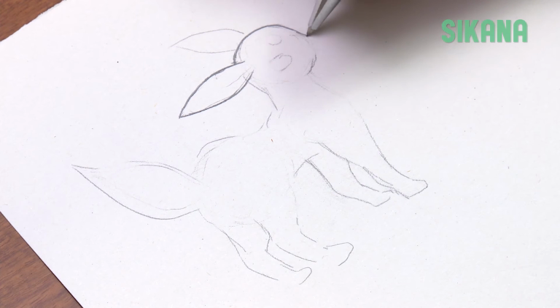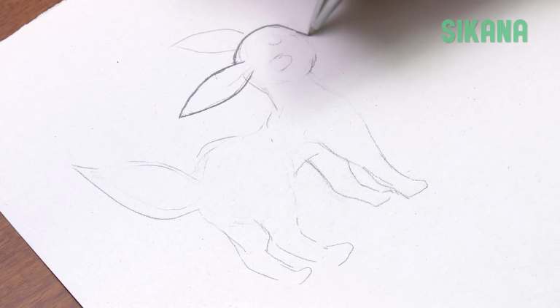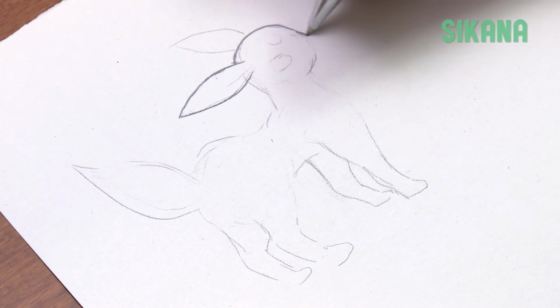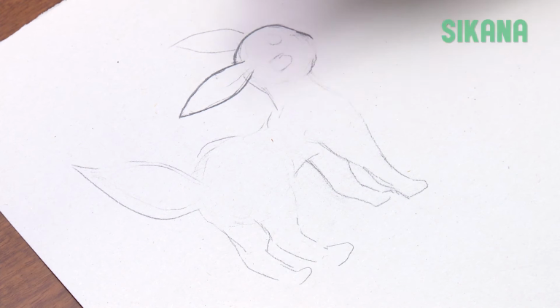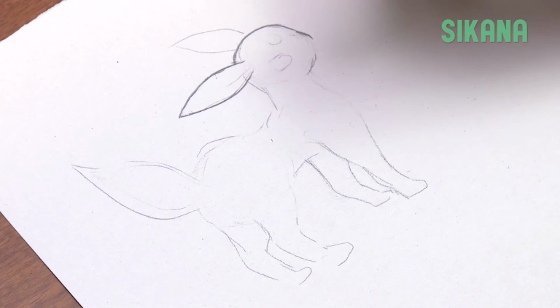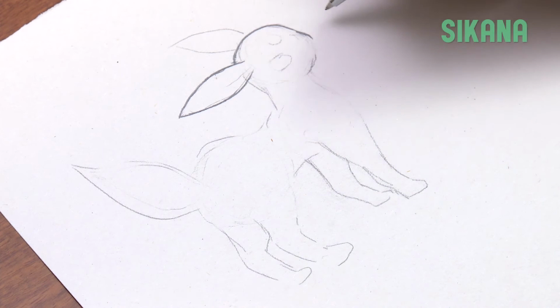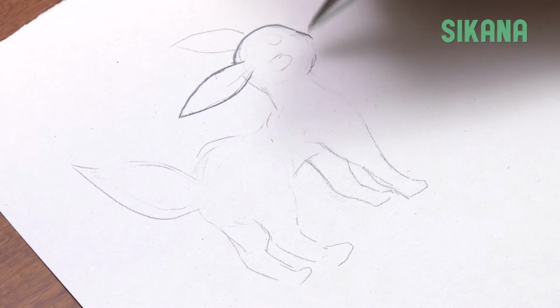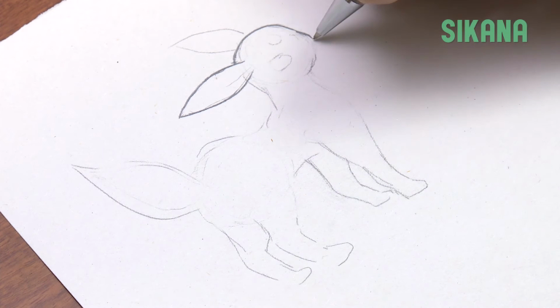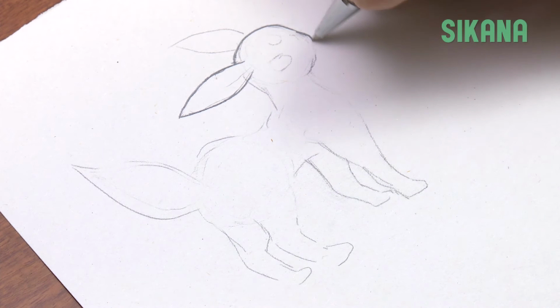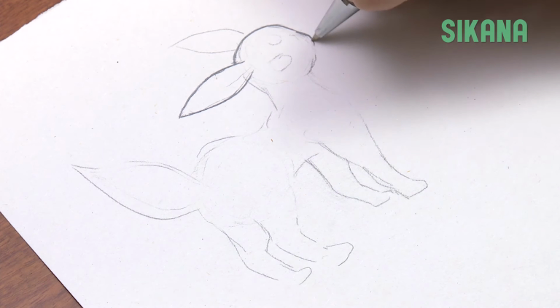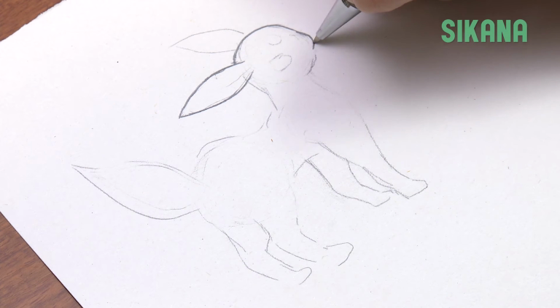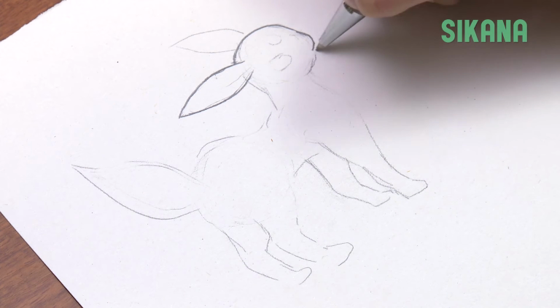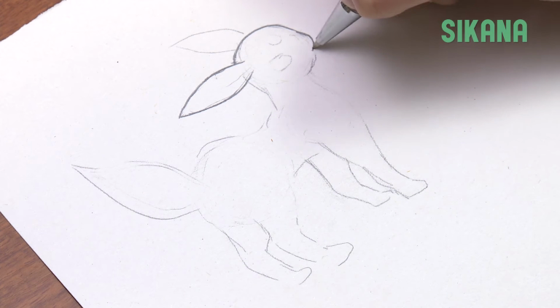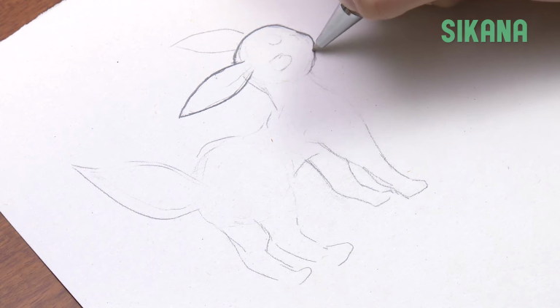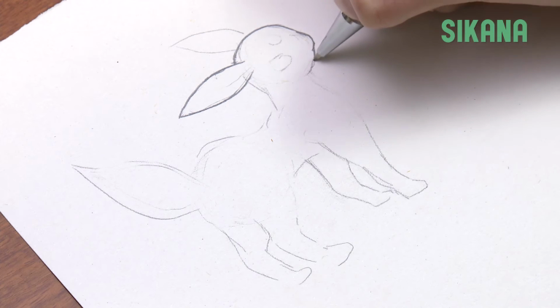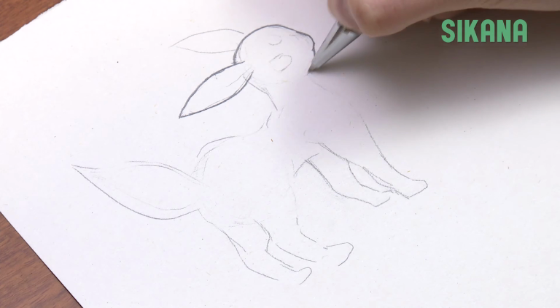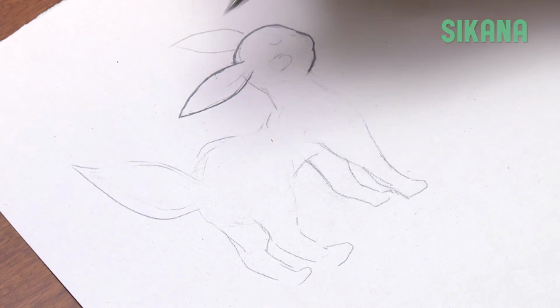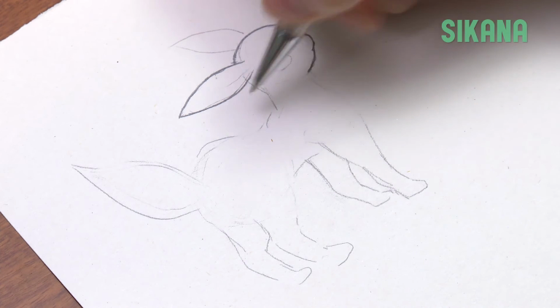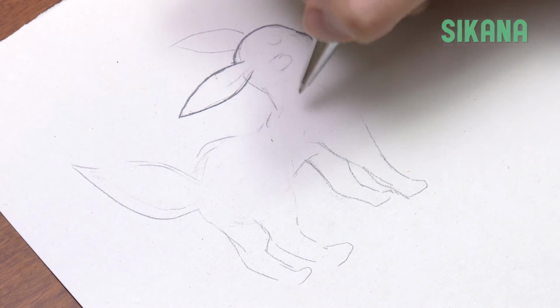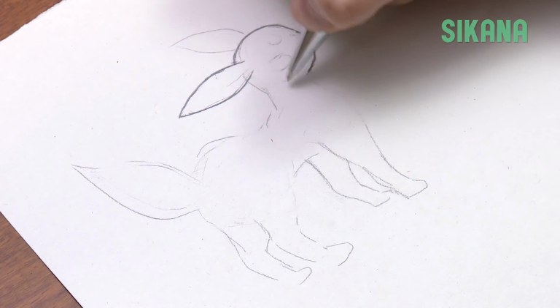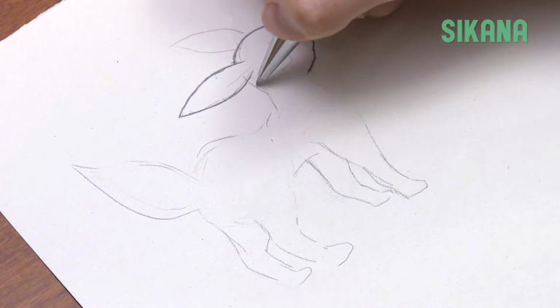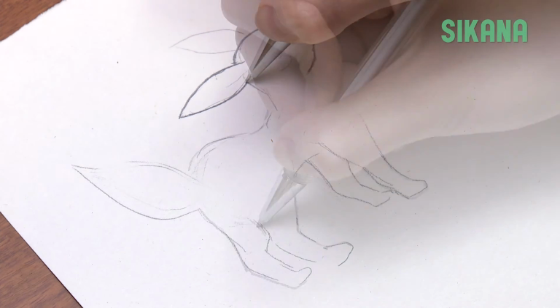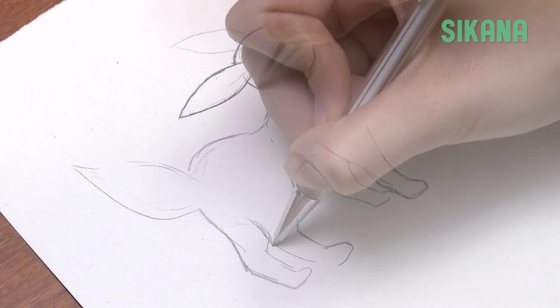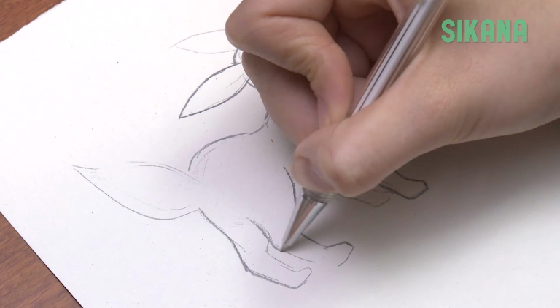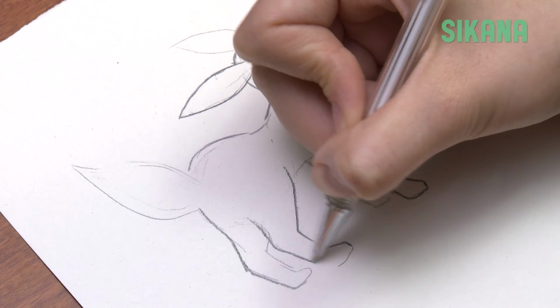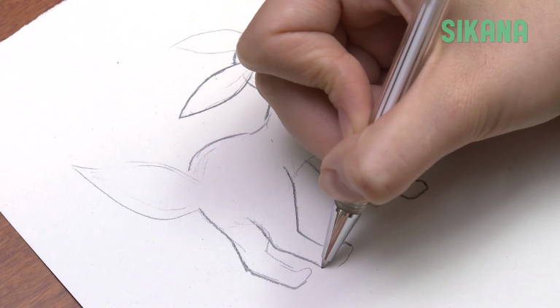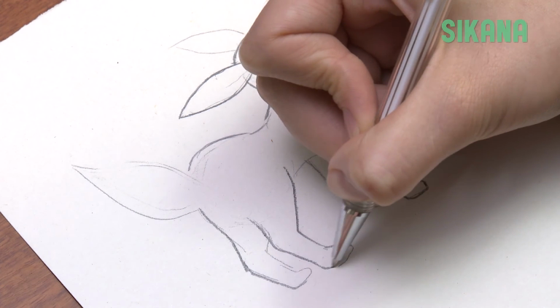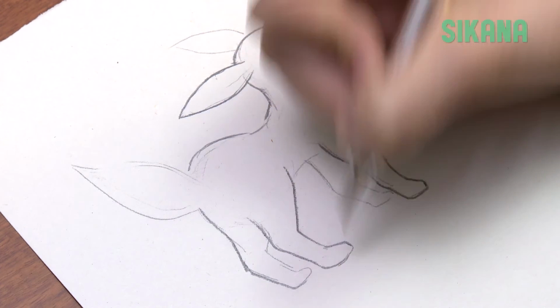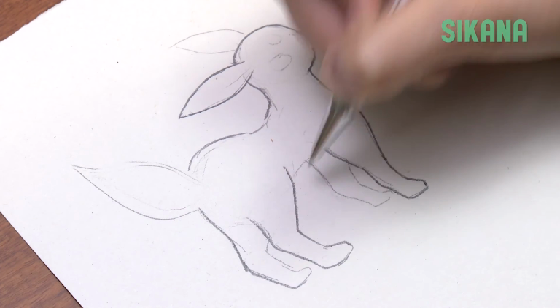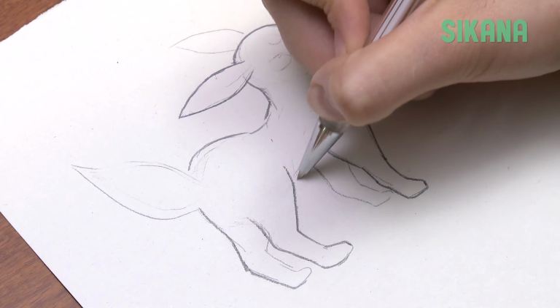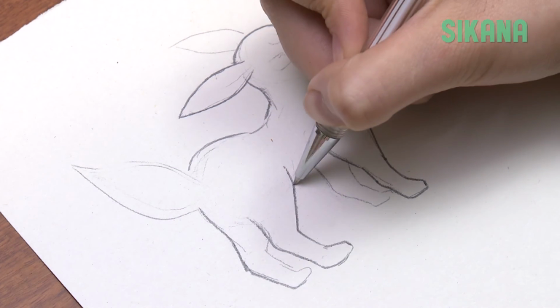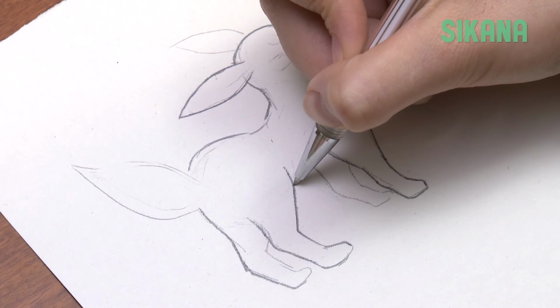Draw a relief here for the muzzle. Mark the joint on the back of the hind leg.